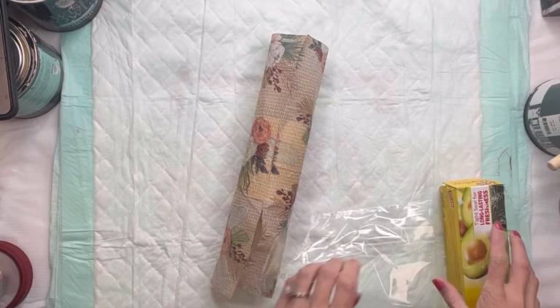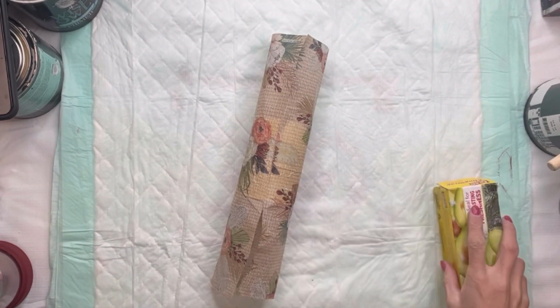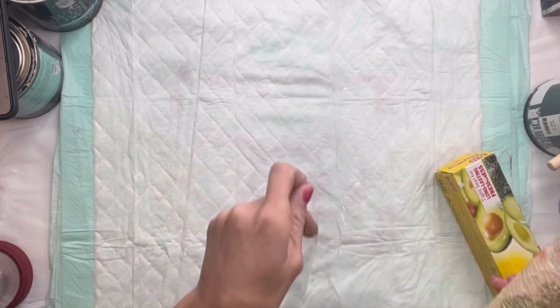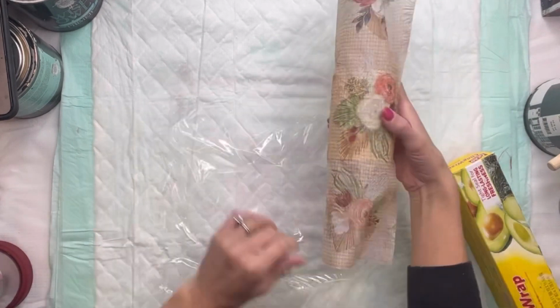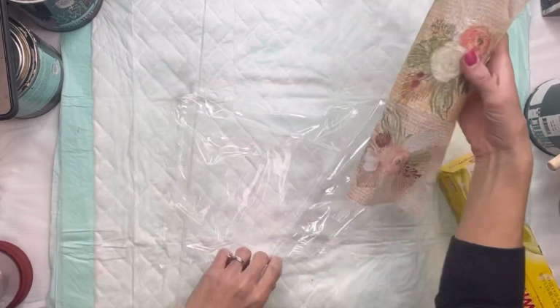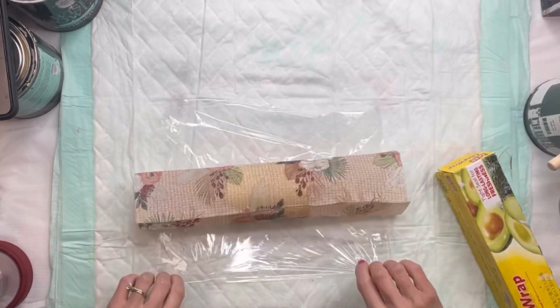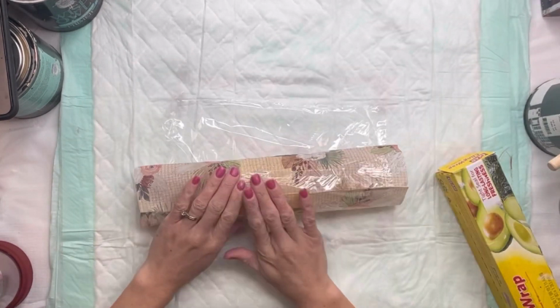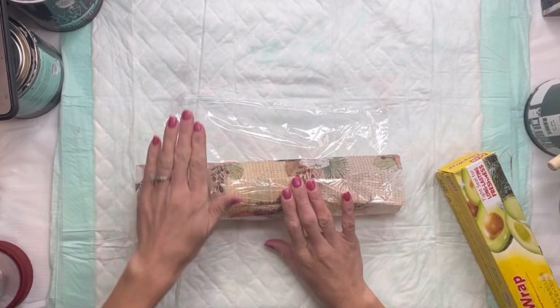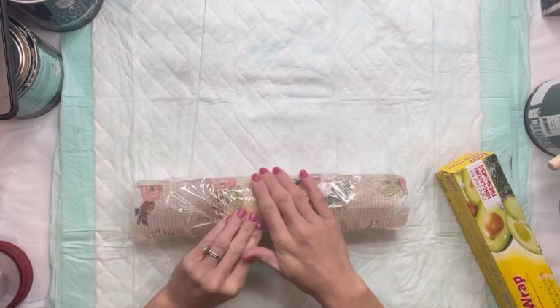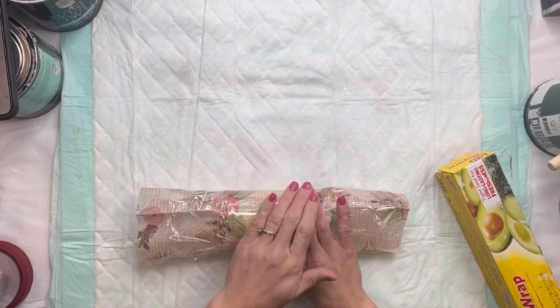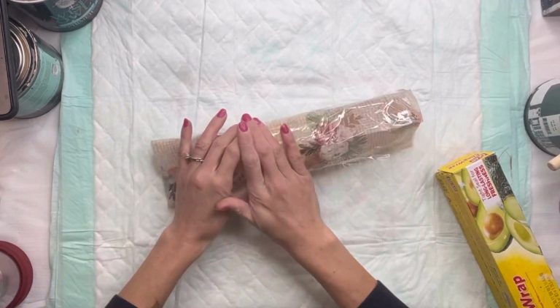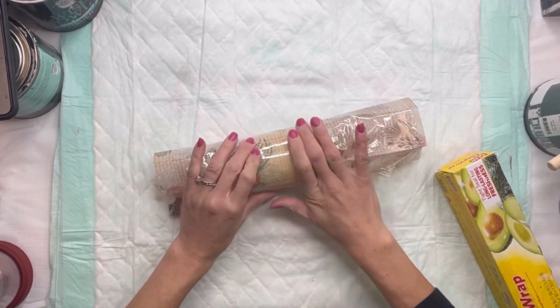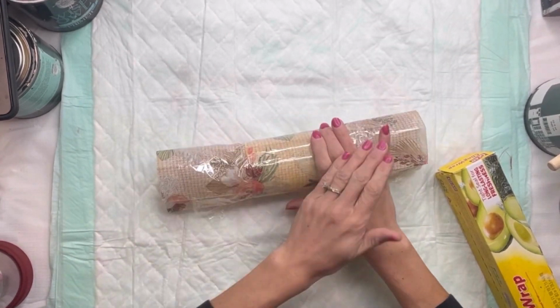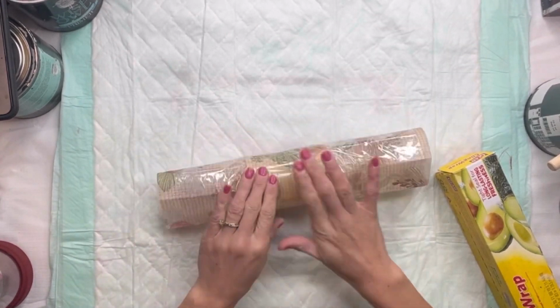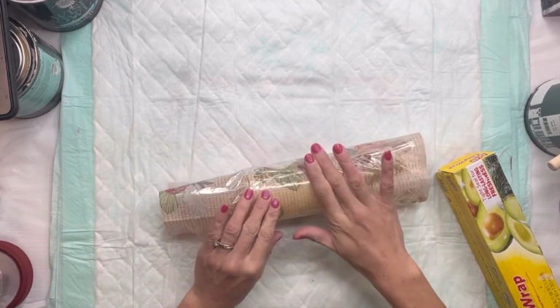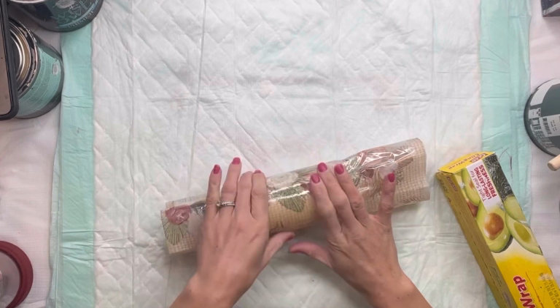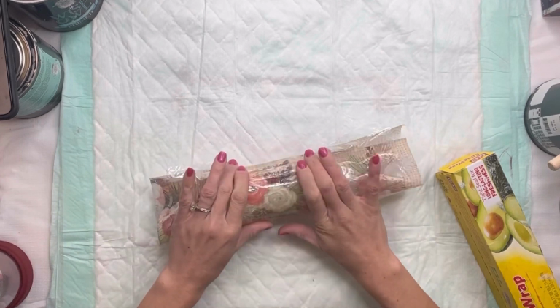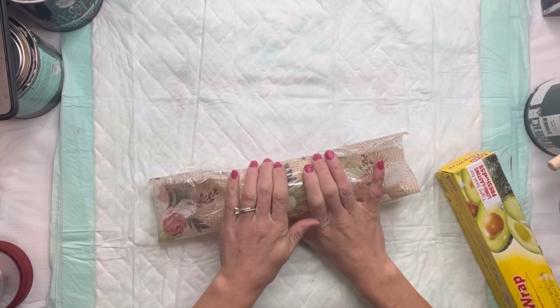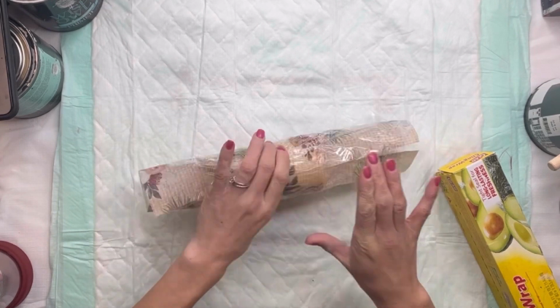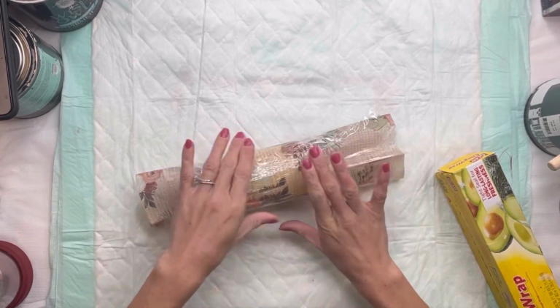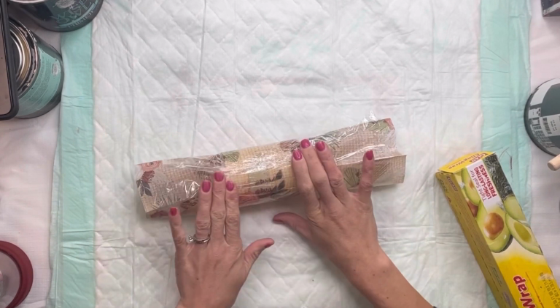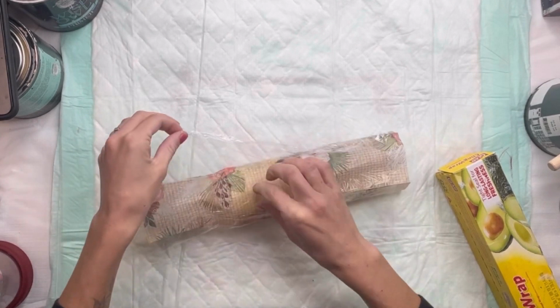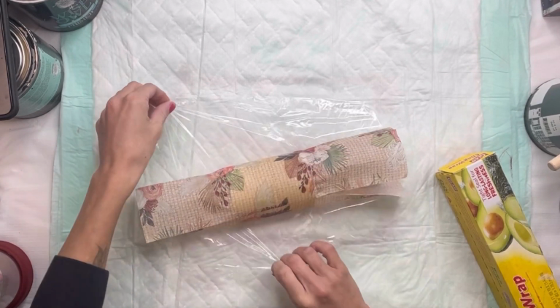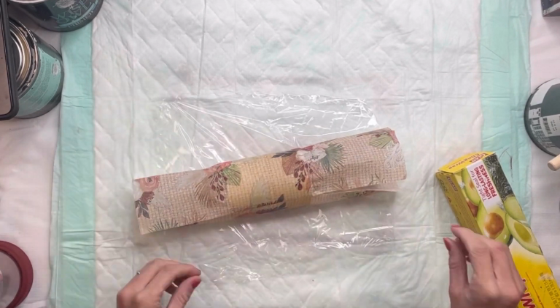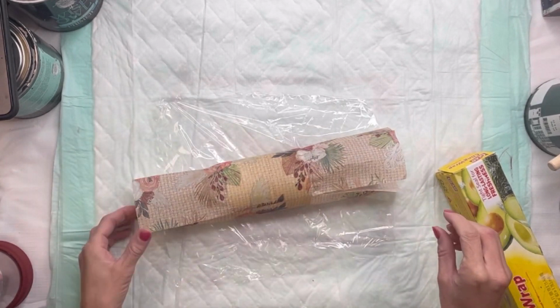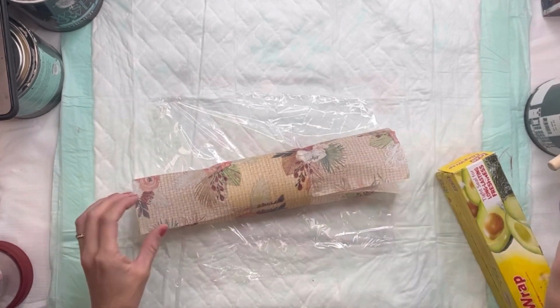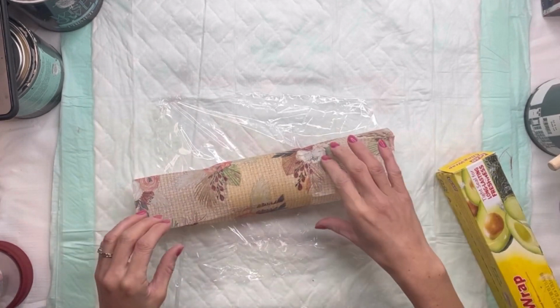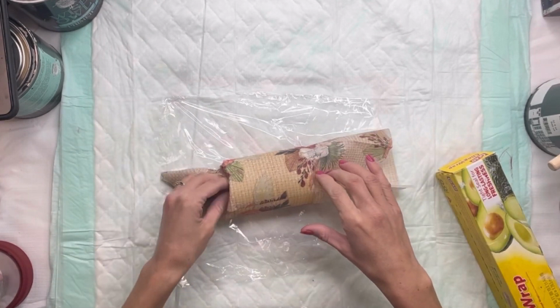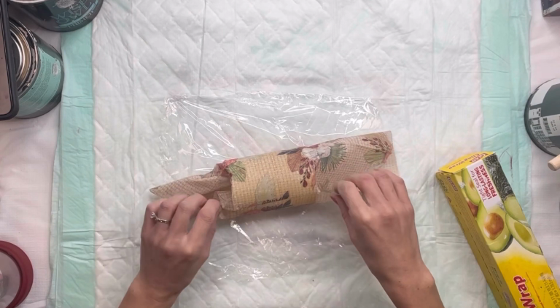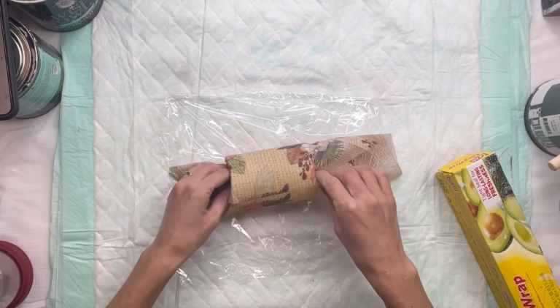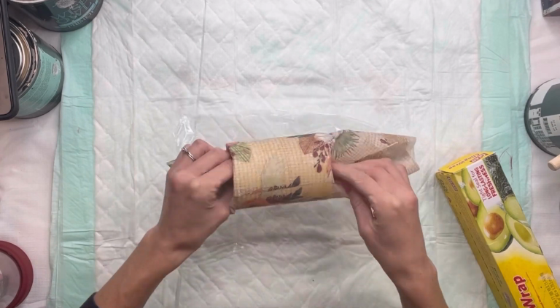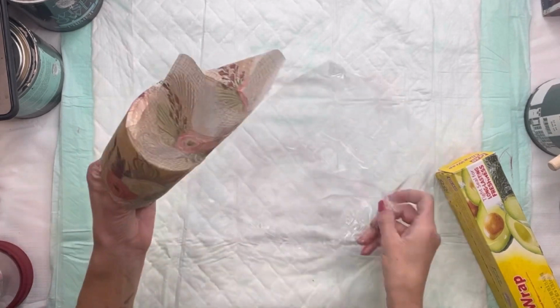I'm going to lay that on top of my saran wrap and just rub around — this helps smooth out the napkin and get any wrinkles or bubbles out.